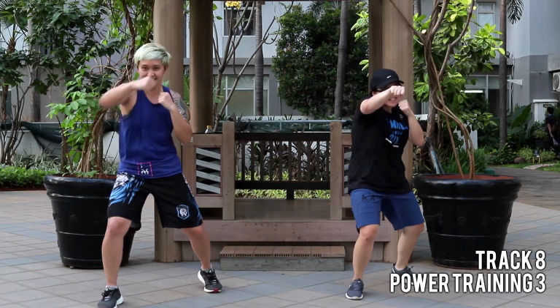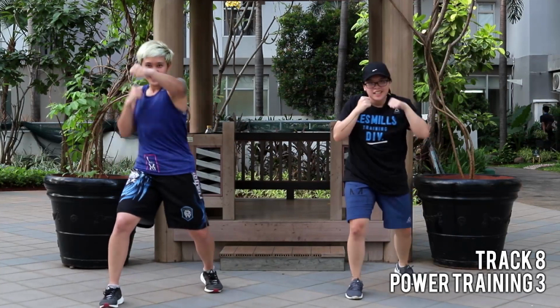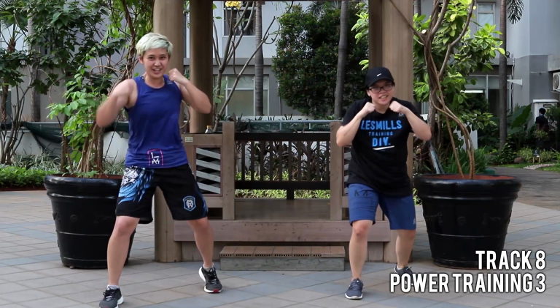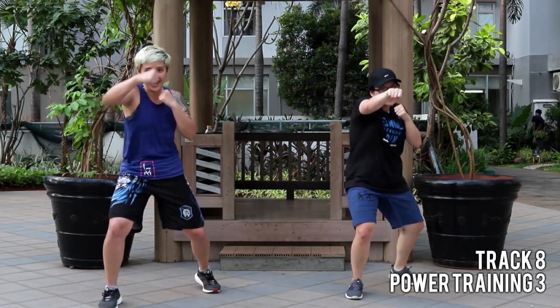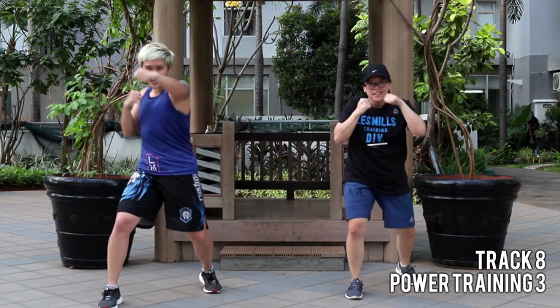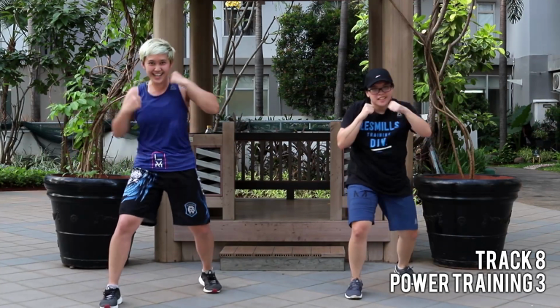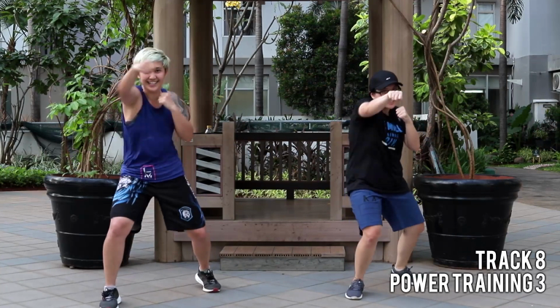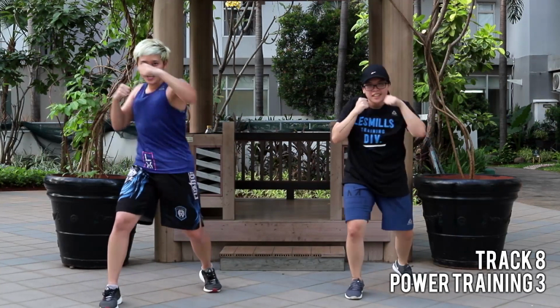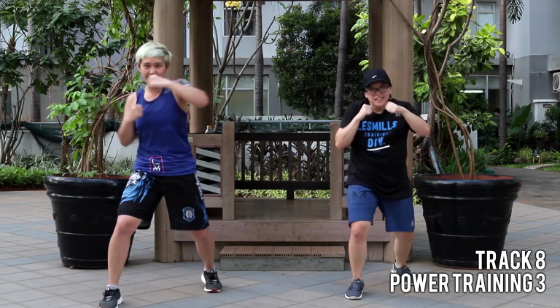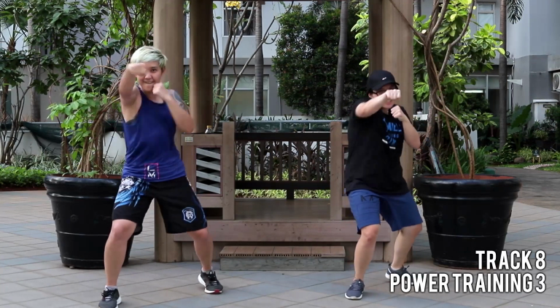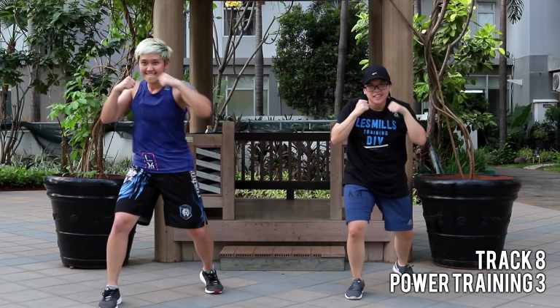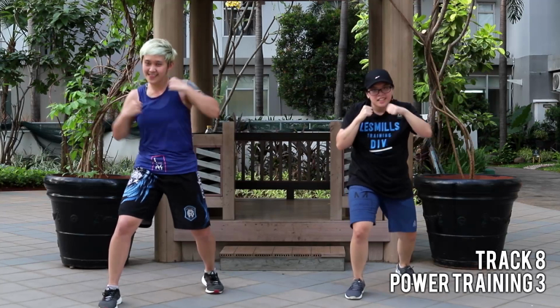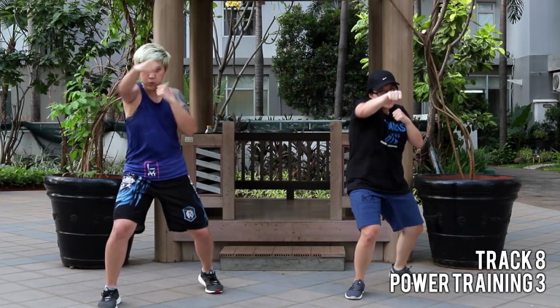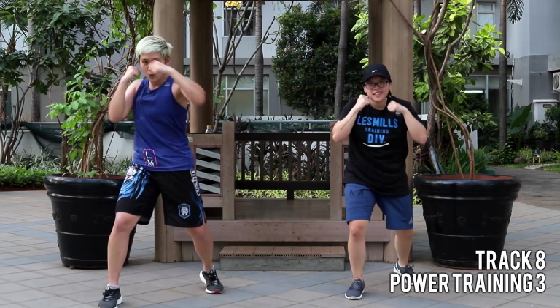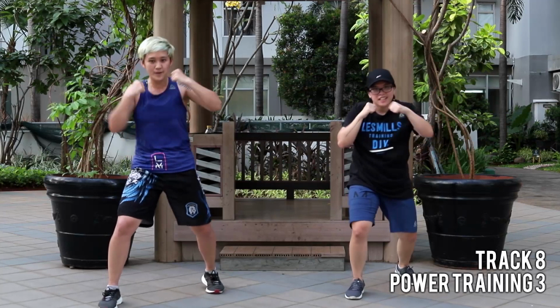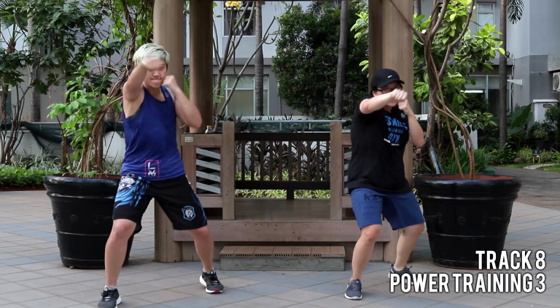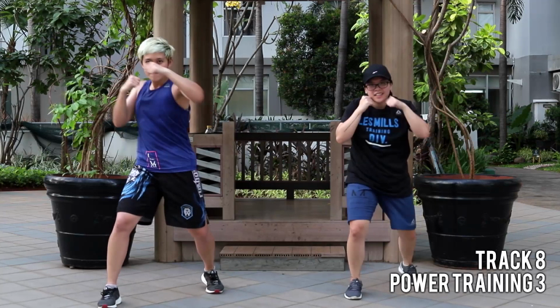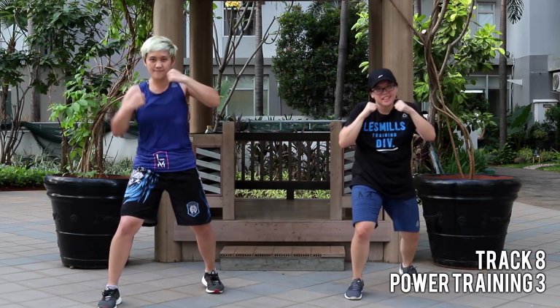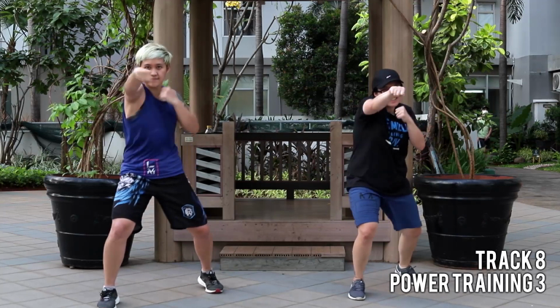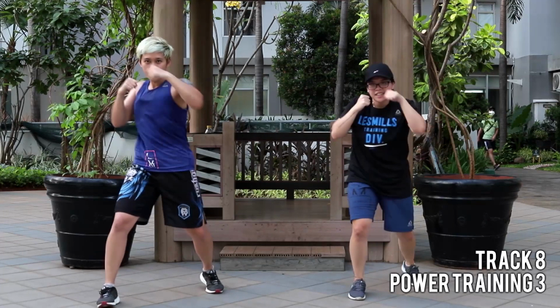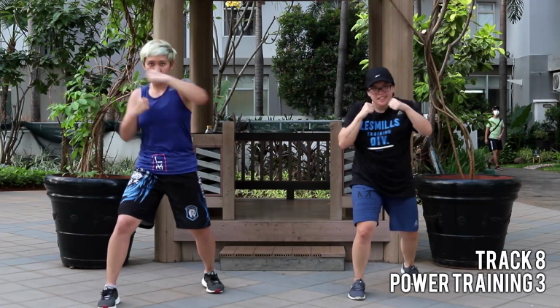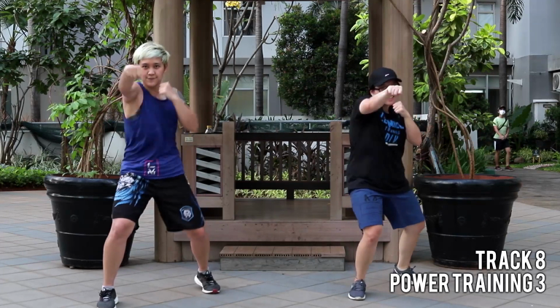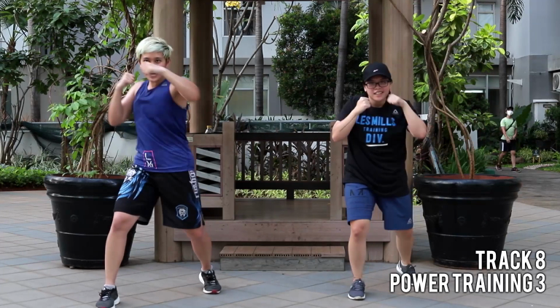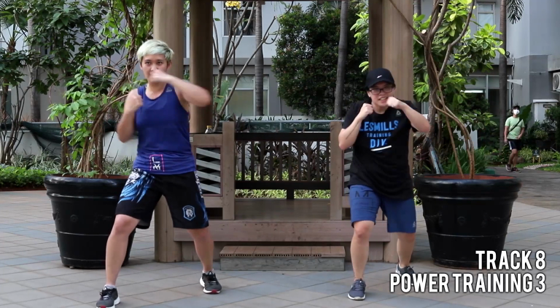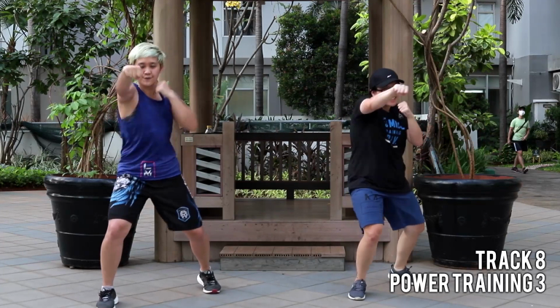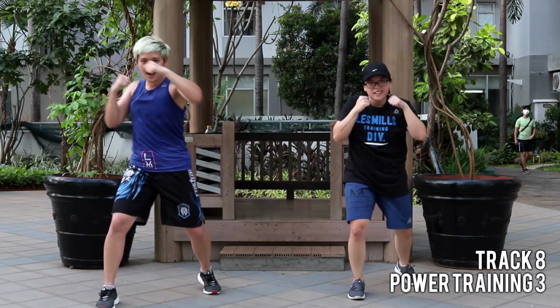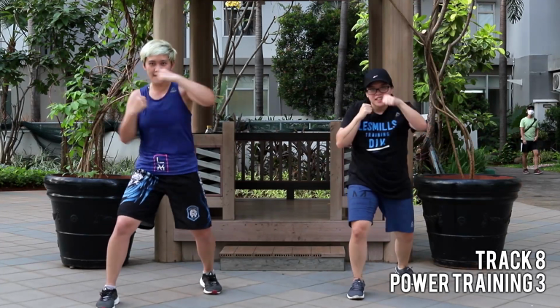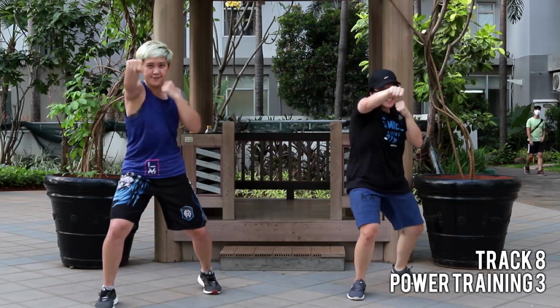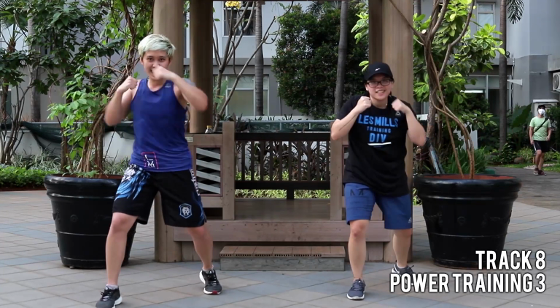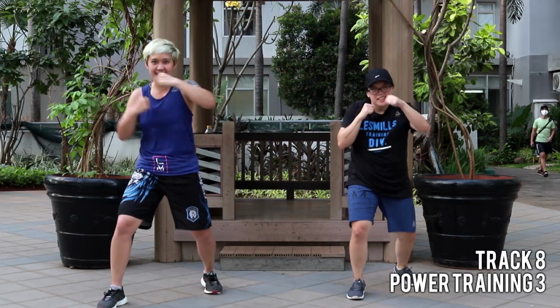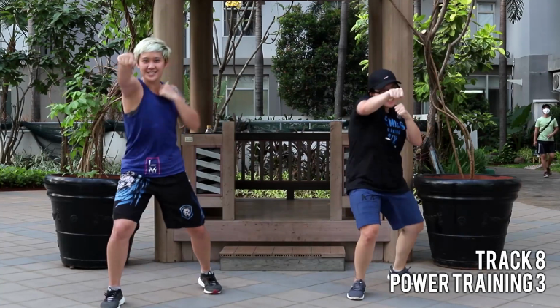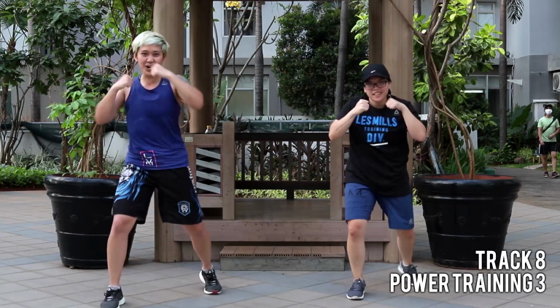See the heels in — they drive. Five, four, three, two.